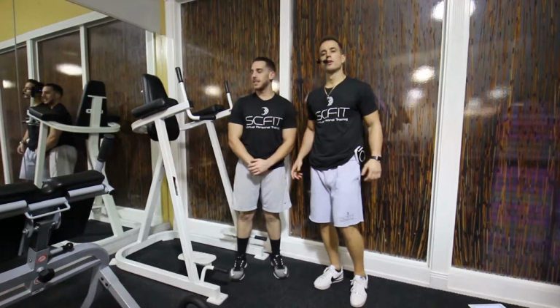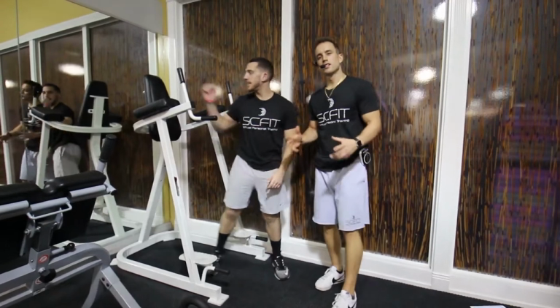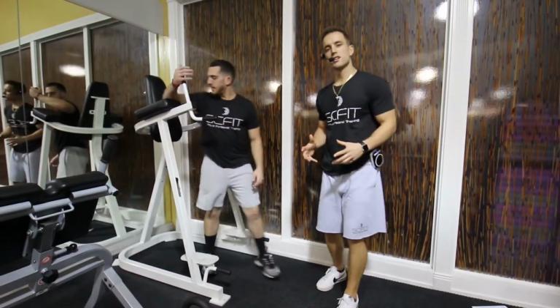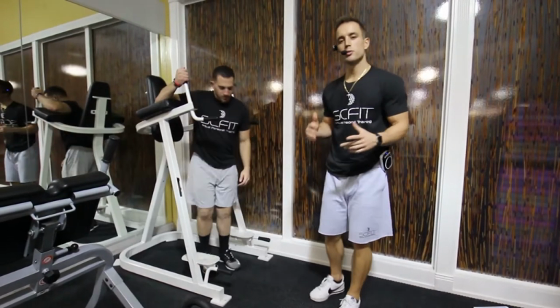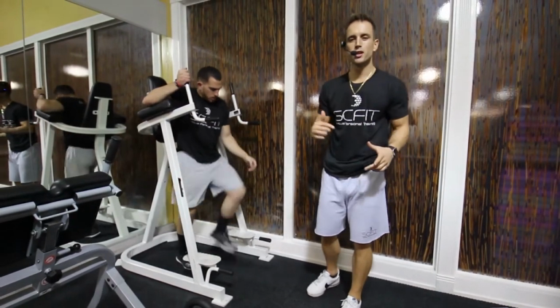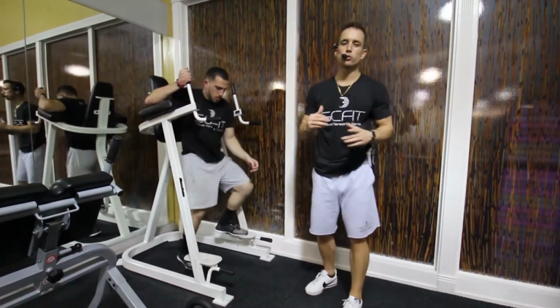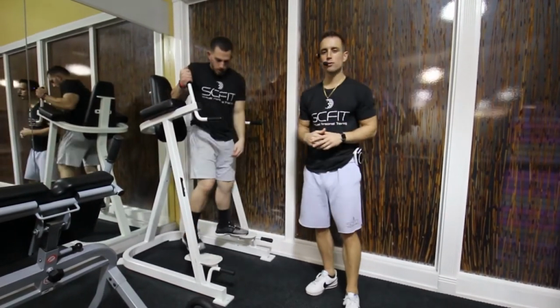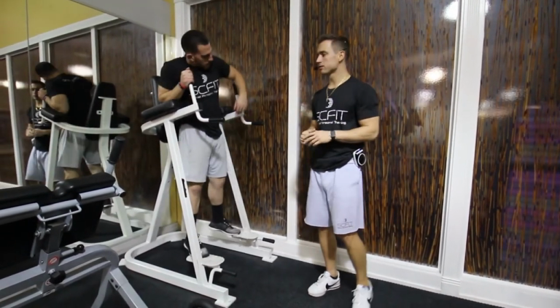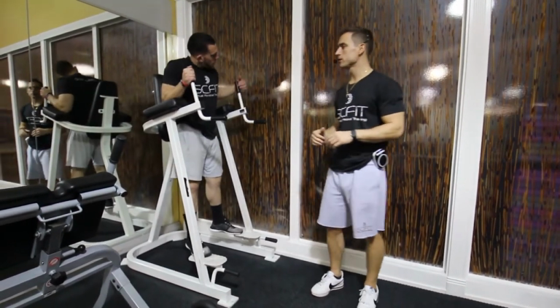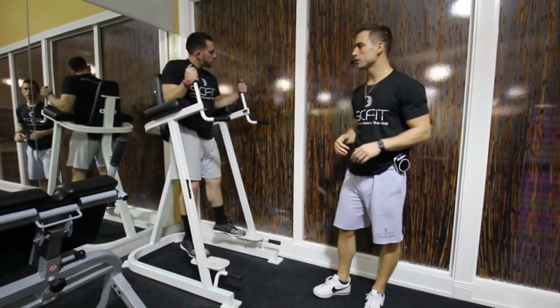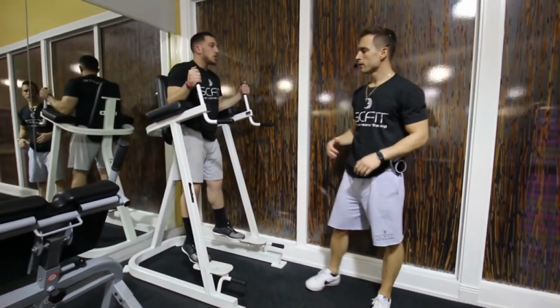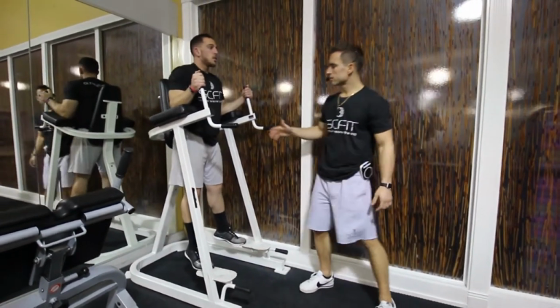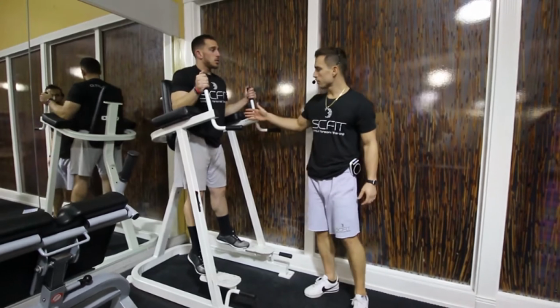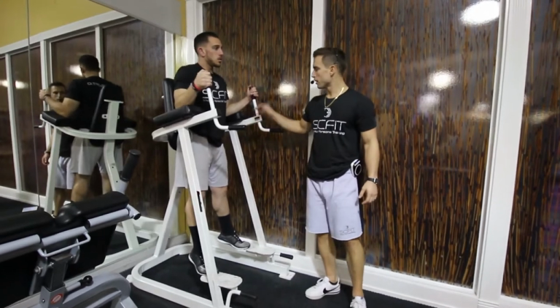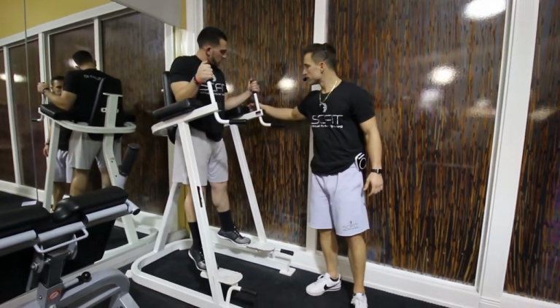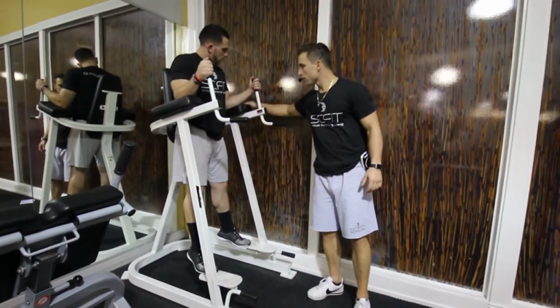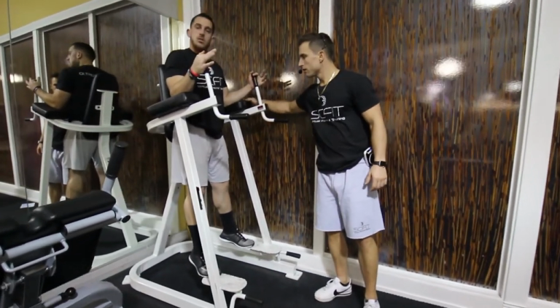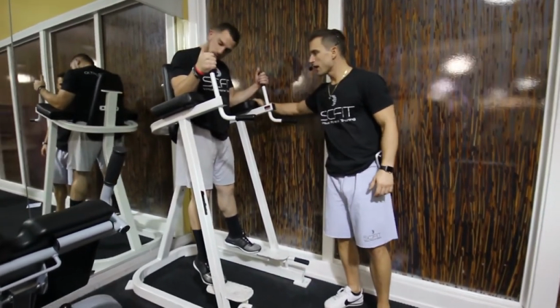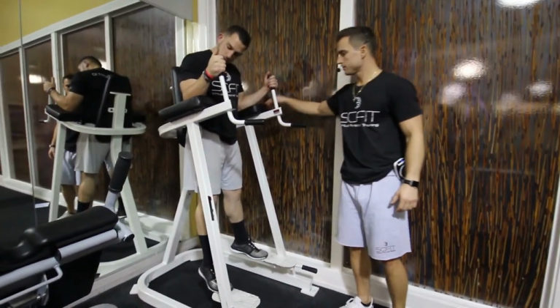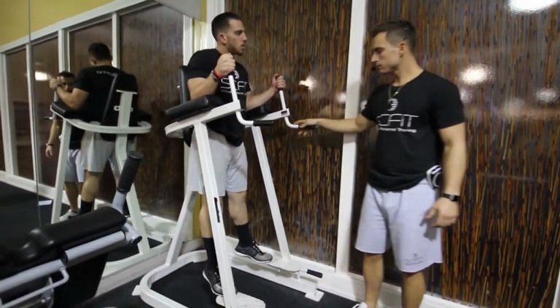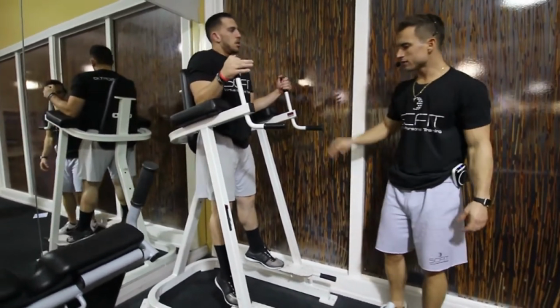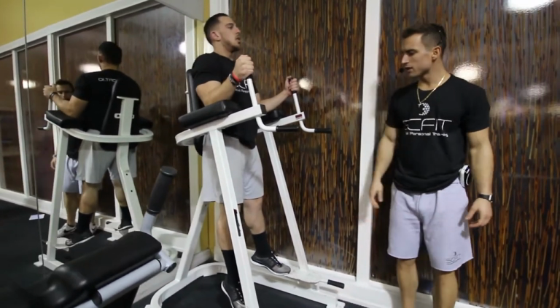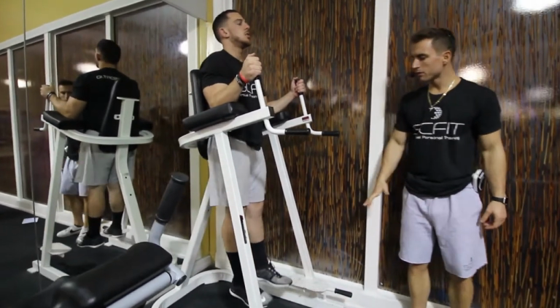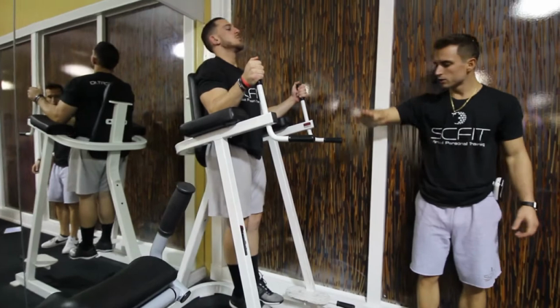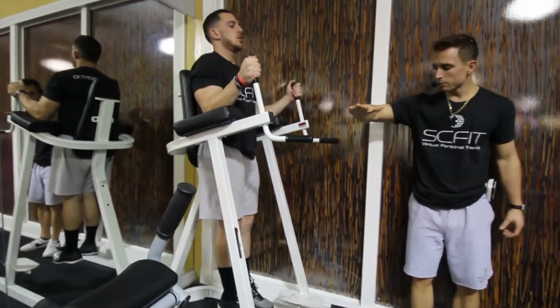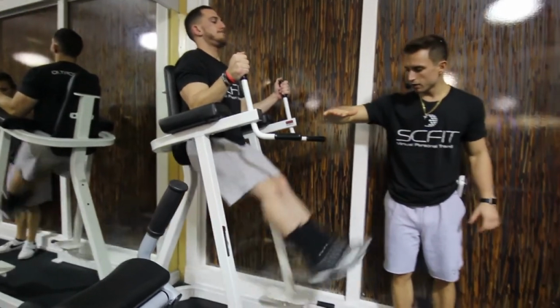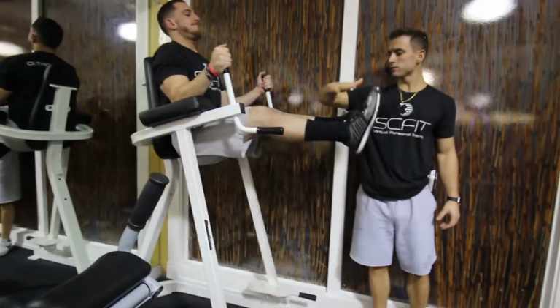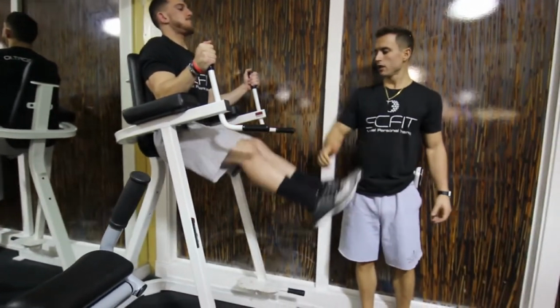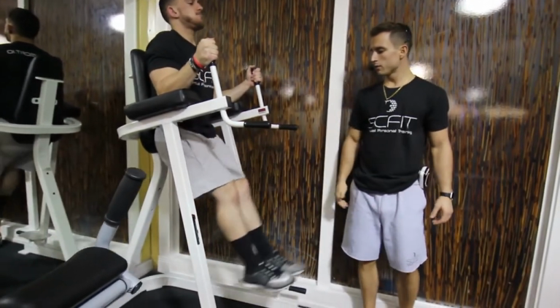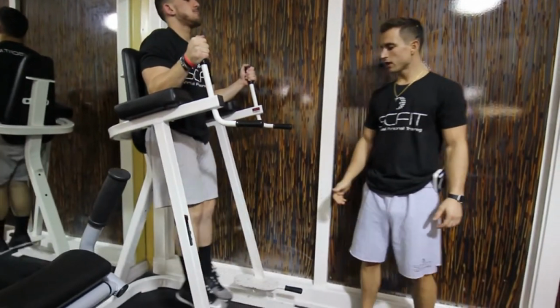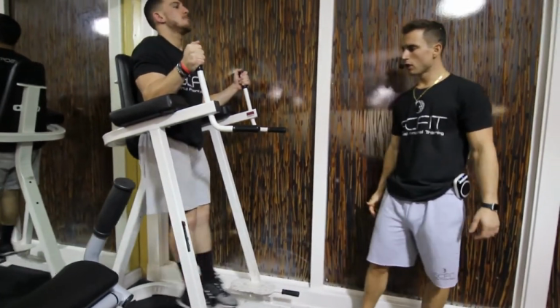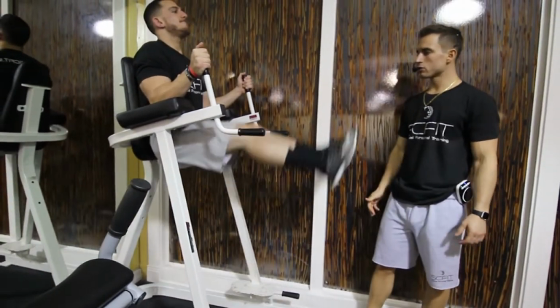This exercise is called the machine straight leg raises. First thing you want to do, he's going to sit up on the pad, putting his elbows flat. He's going to raise up so his feet come 90 degrees and he's coming back down slow and controlled.